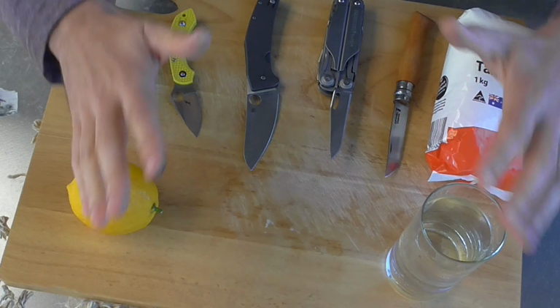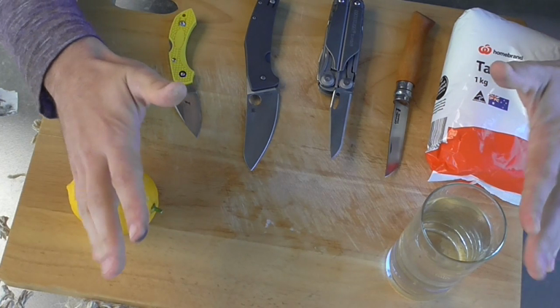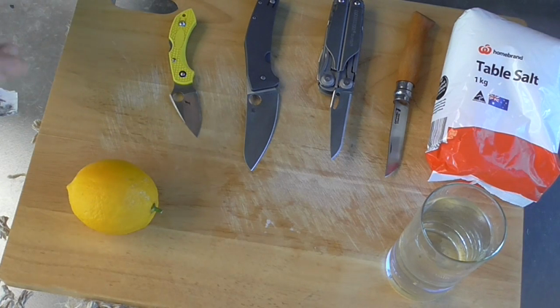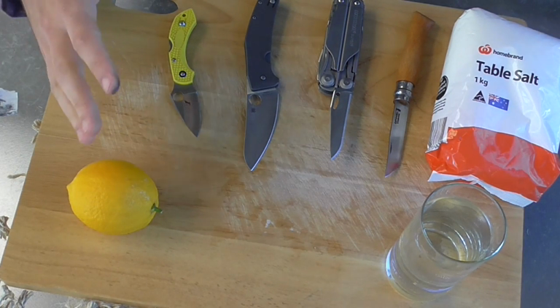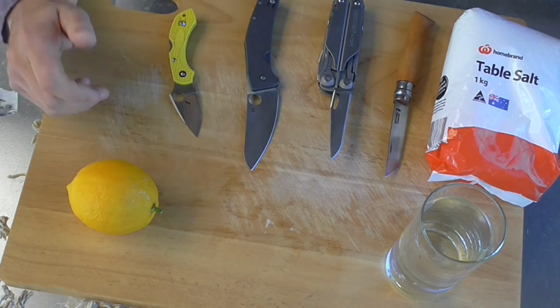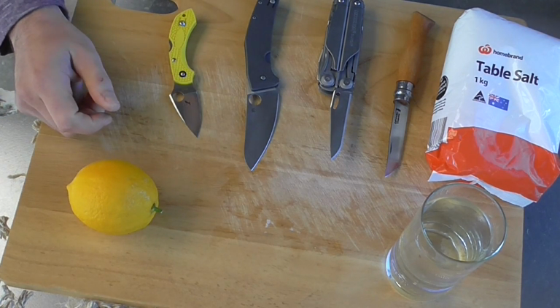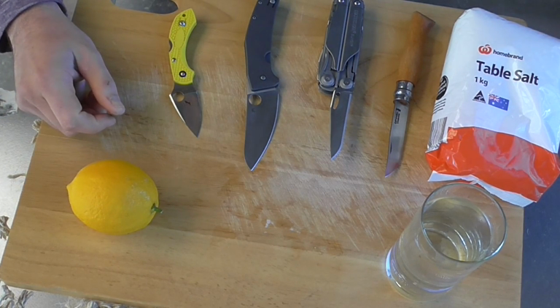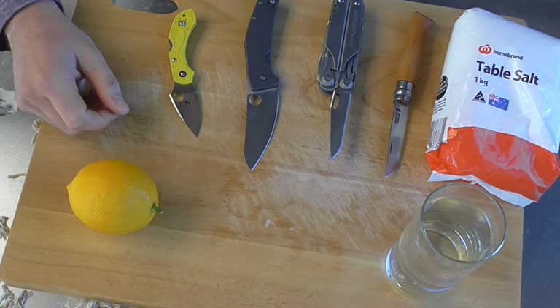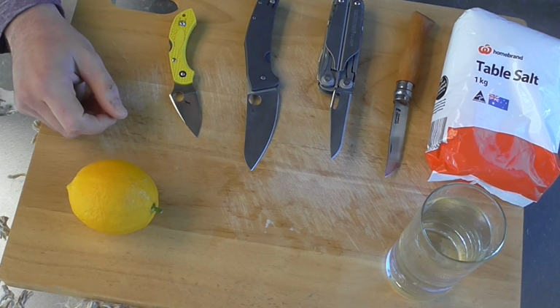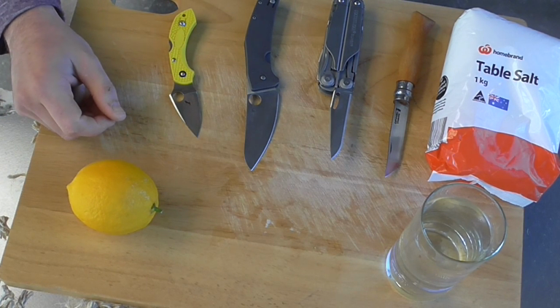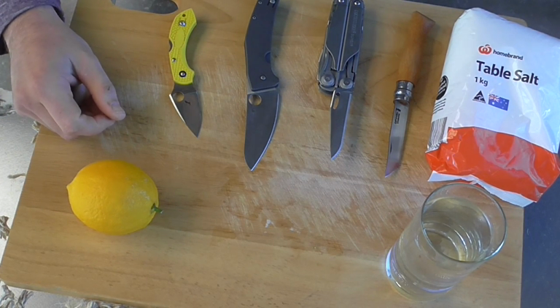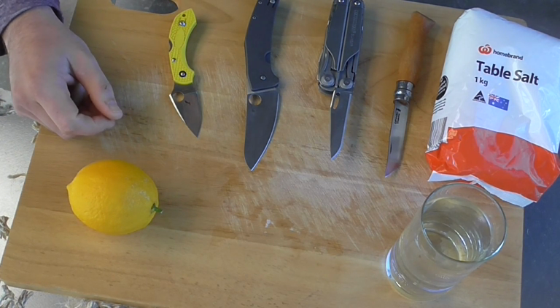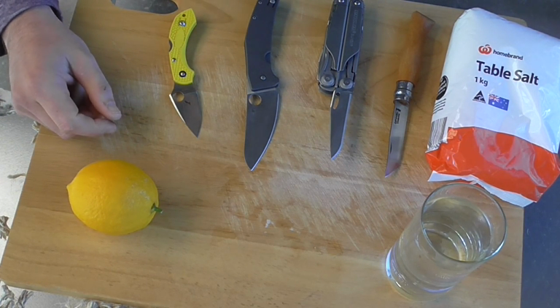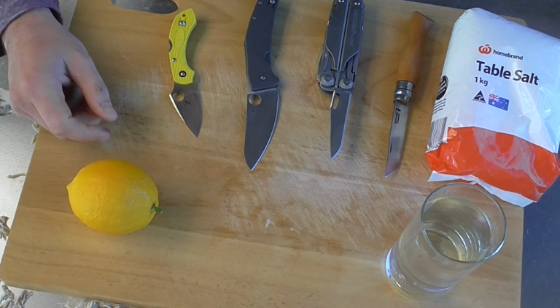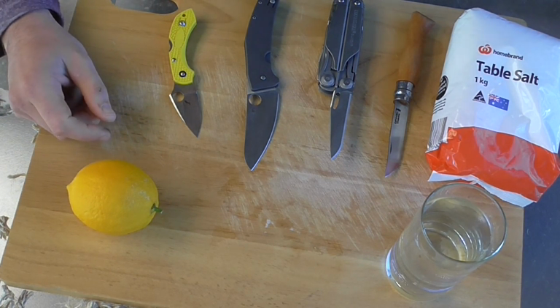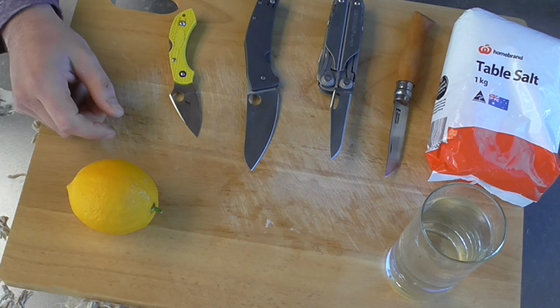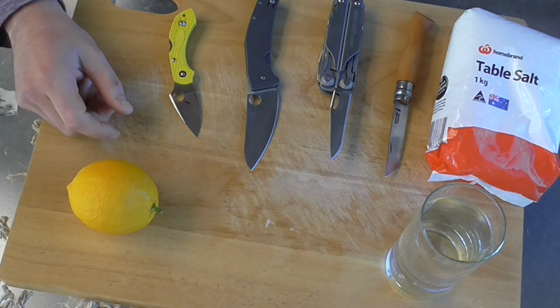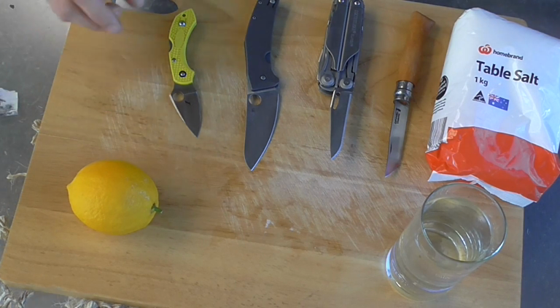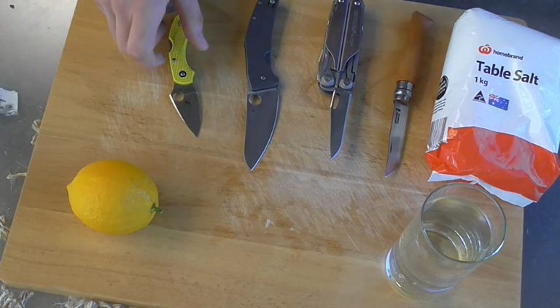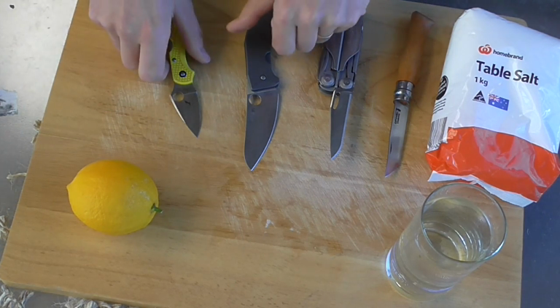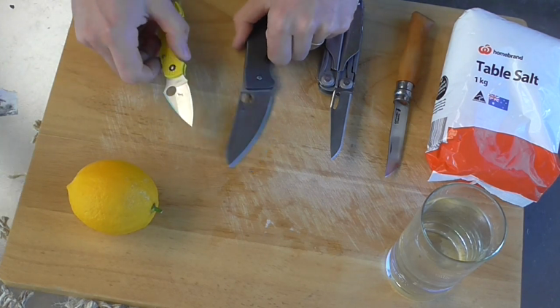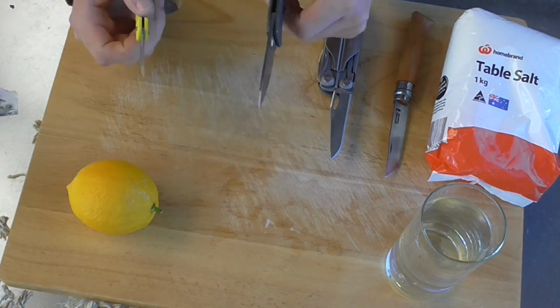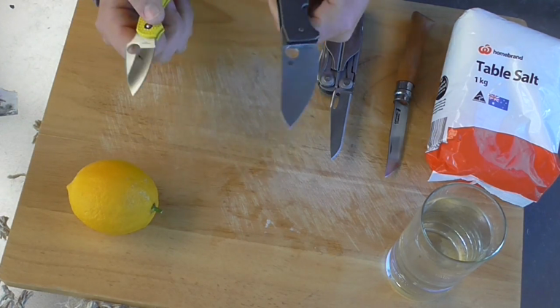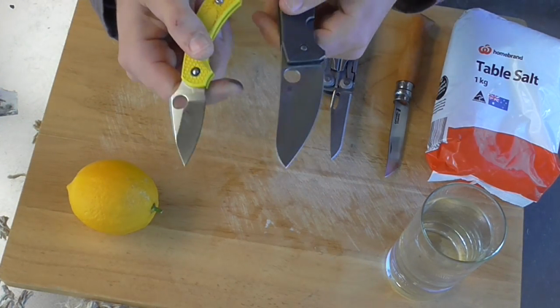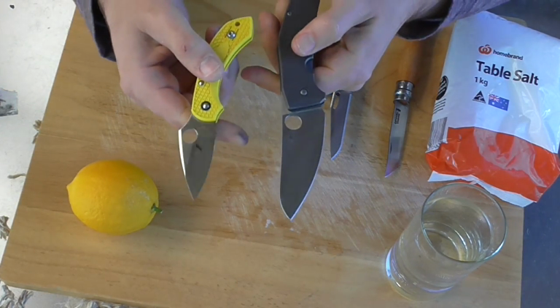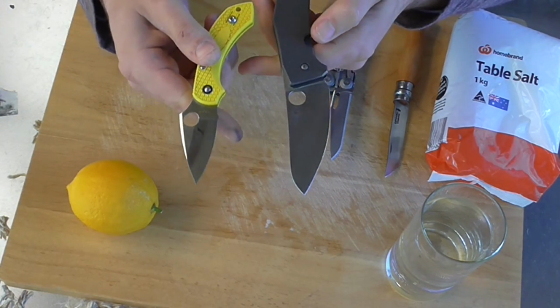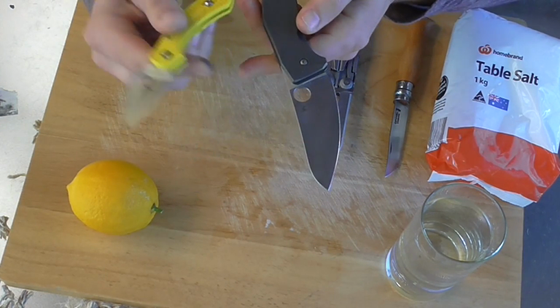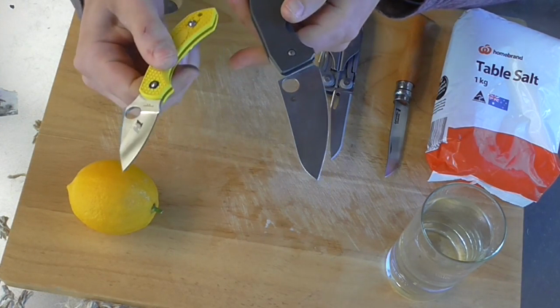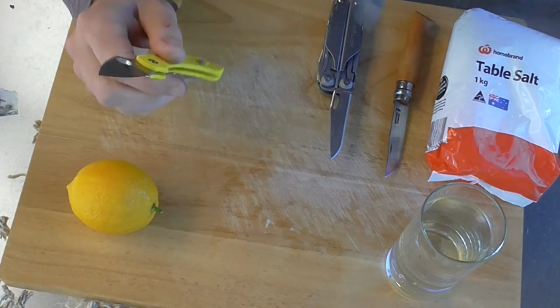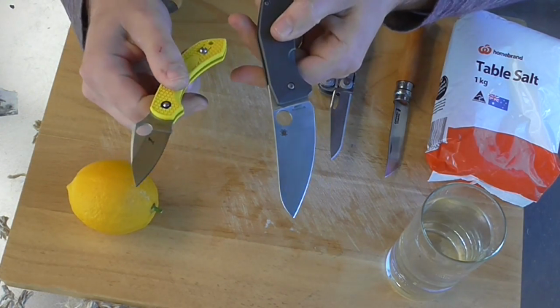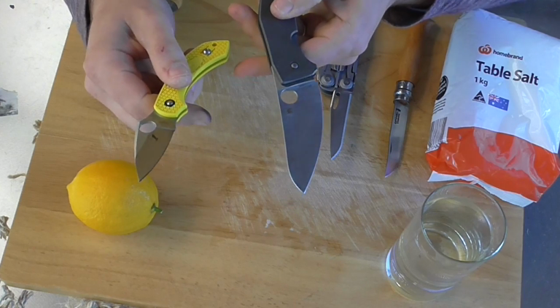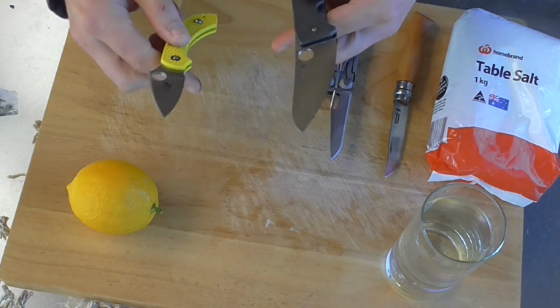Hey guys, don't these look like ingredients for fun and science? That's right, we're going to be testing these supposedly rust-proof steels today, H1 and LC200N.